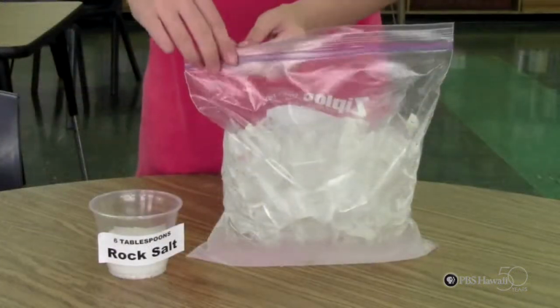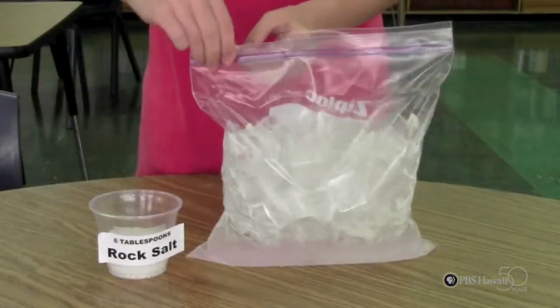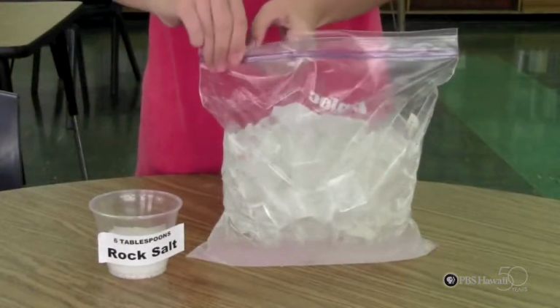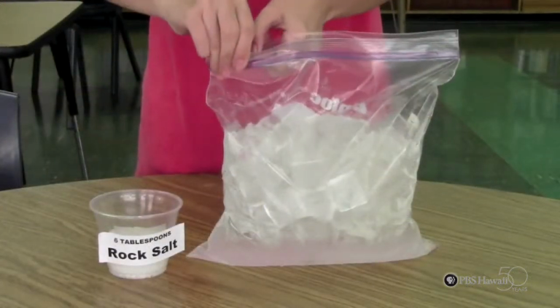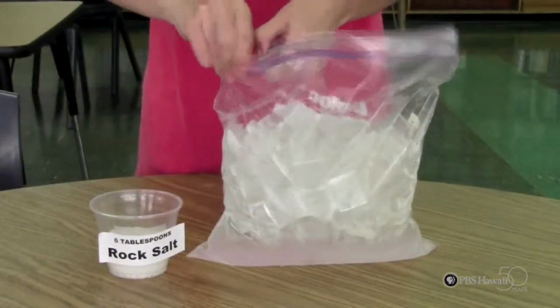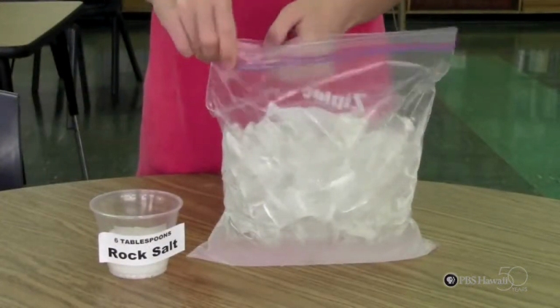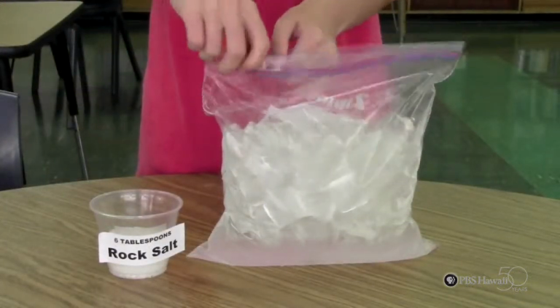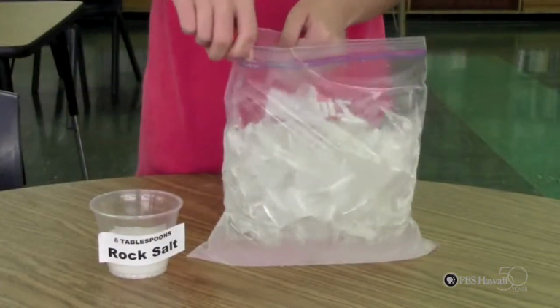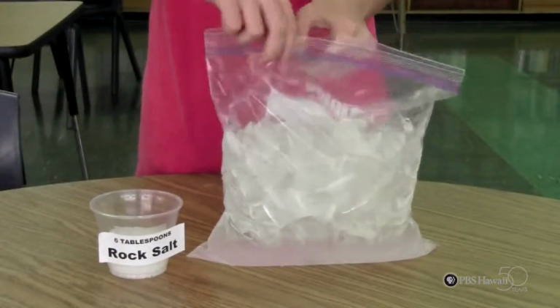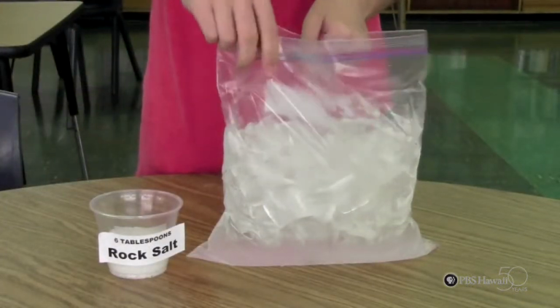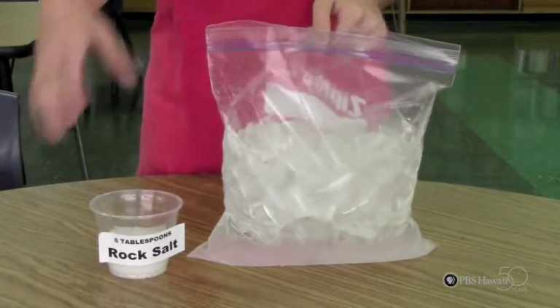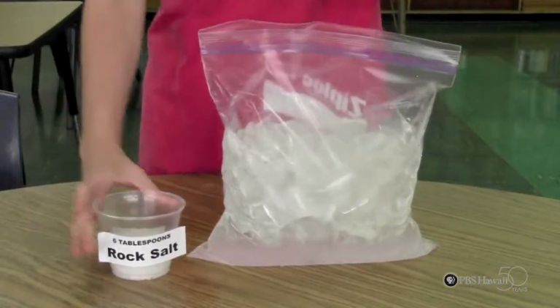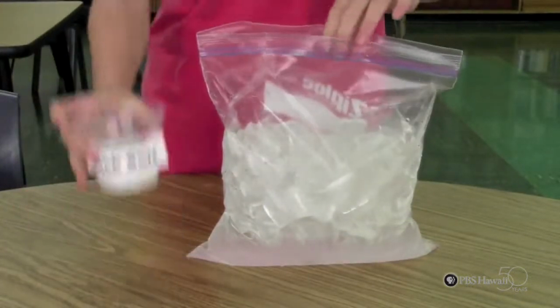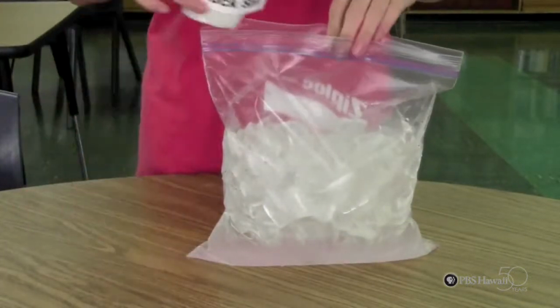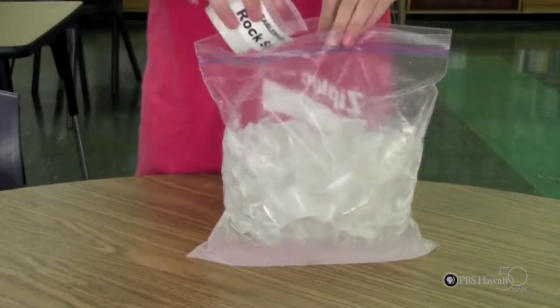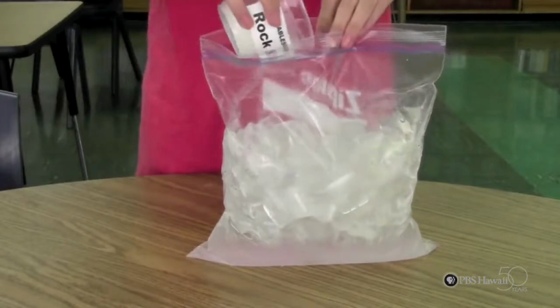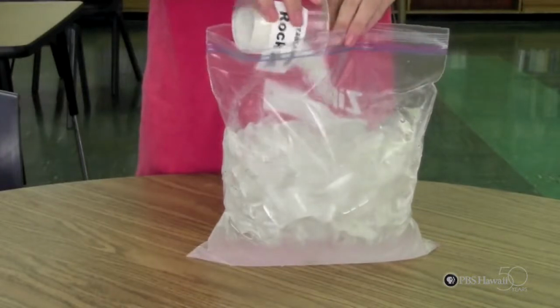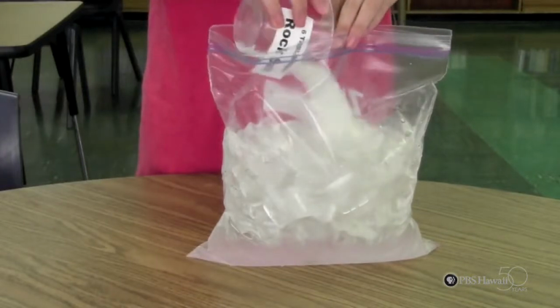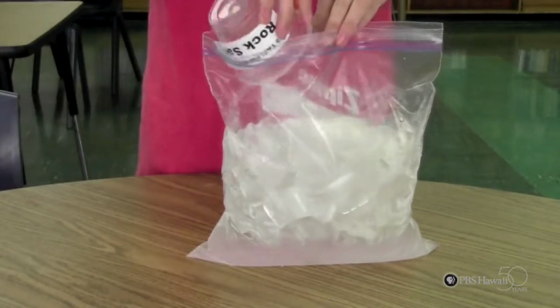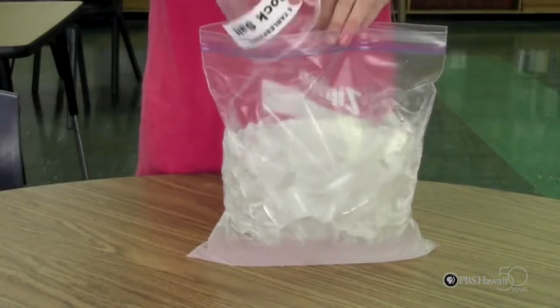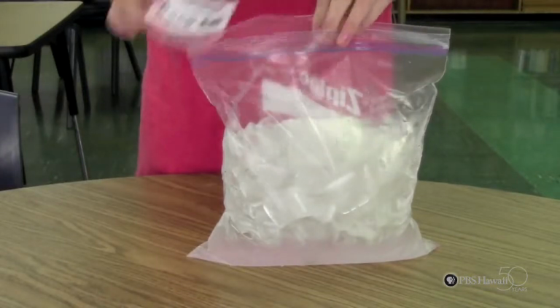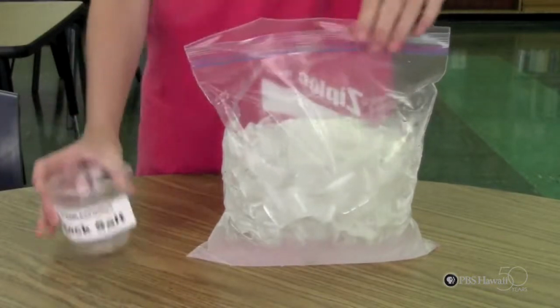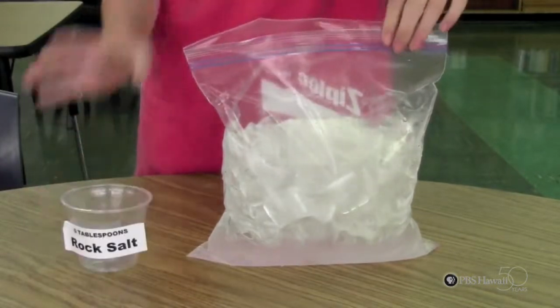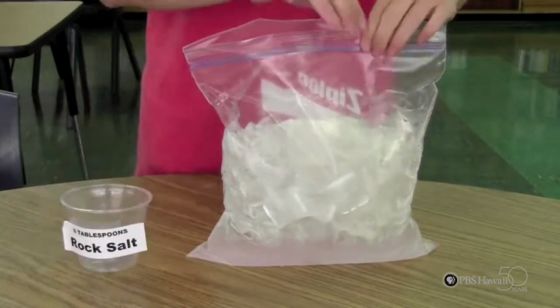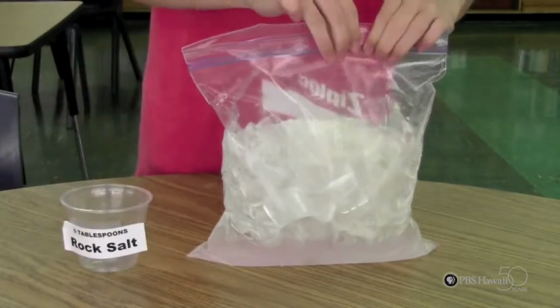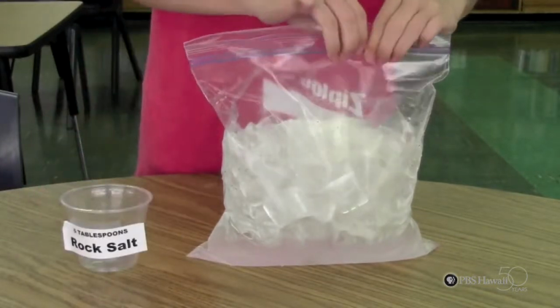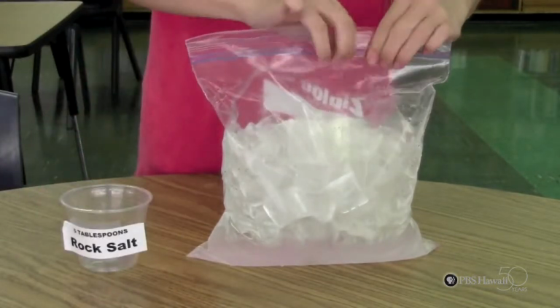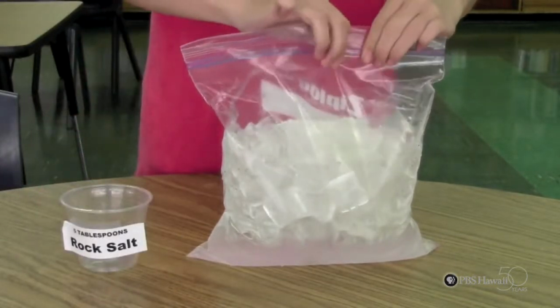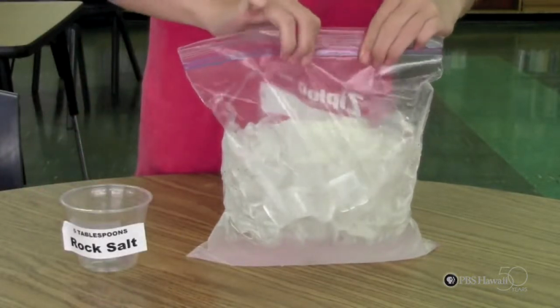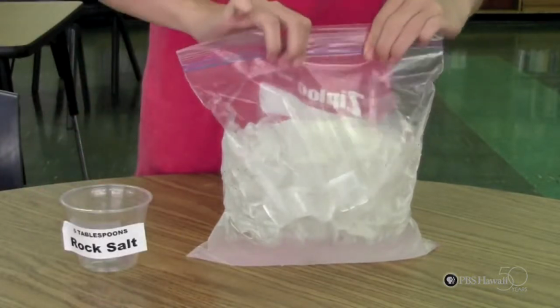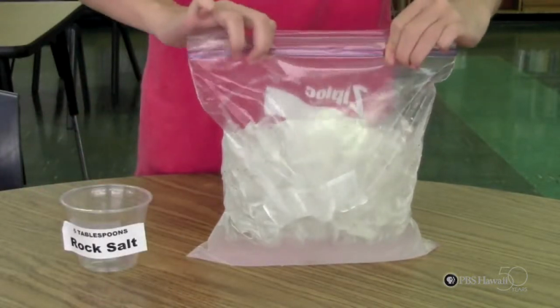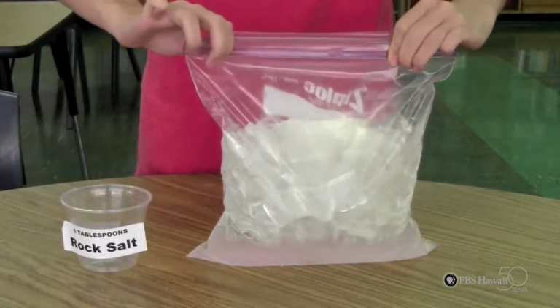The first step is to fill your gallon size zip bag halfway up with ice and add in the rock salt and close the bag. Make sure you close it tightly.